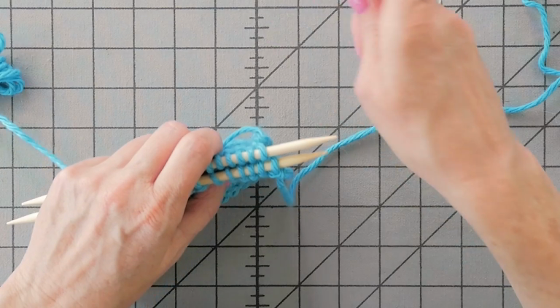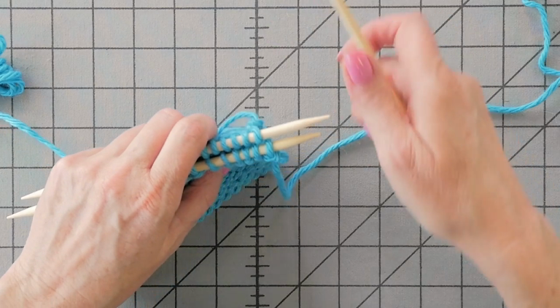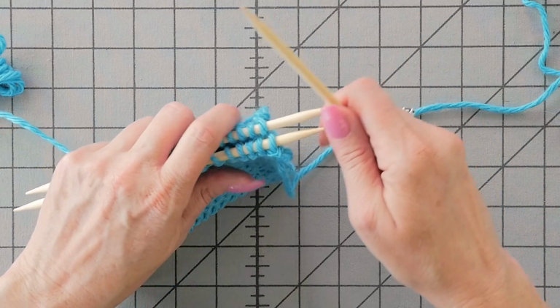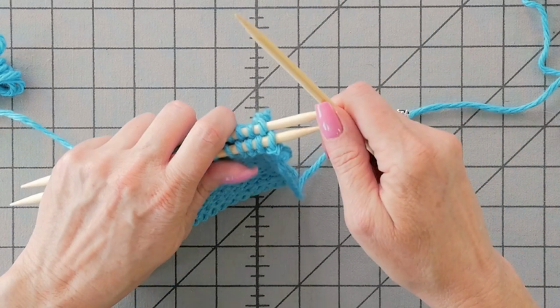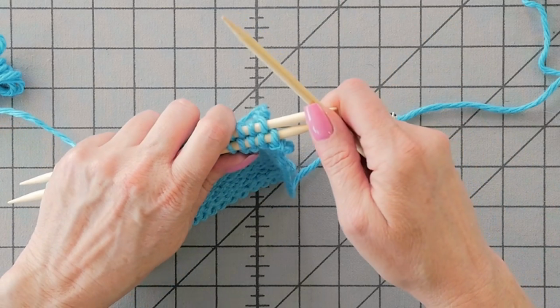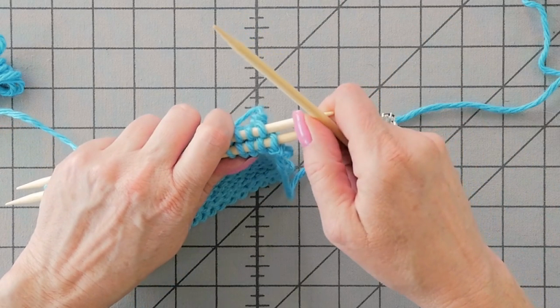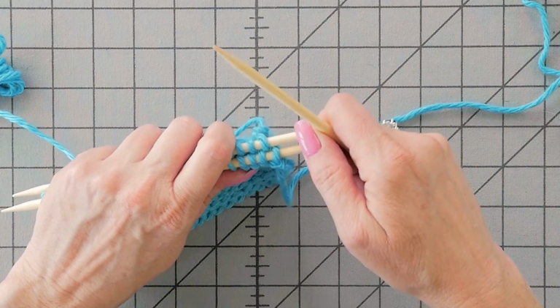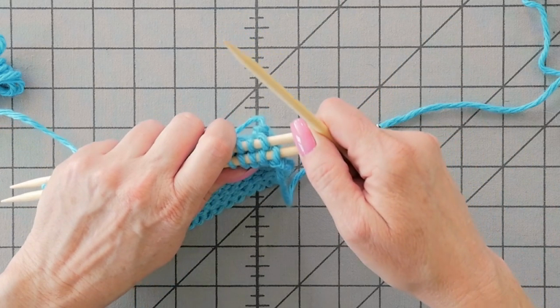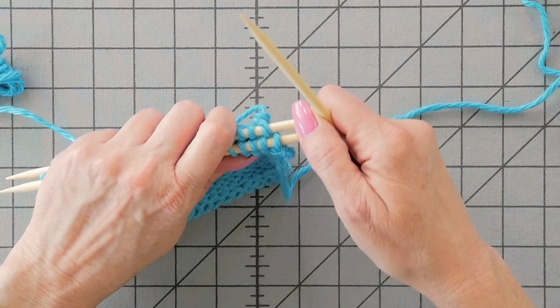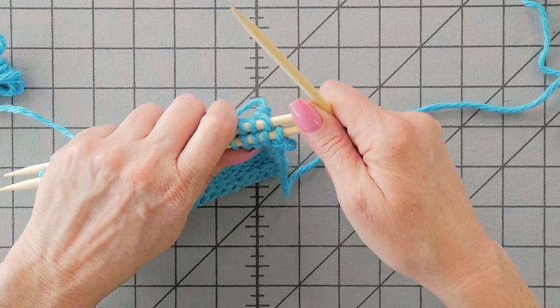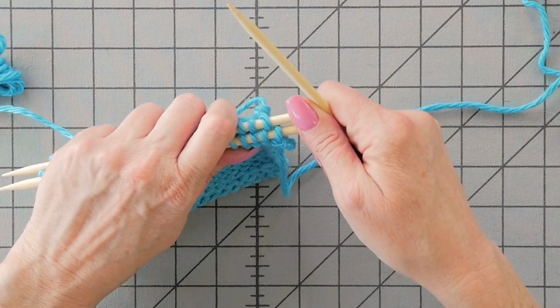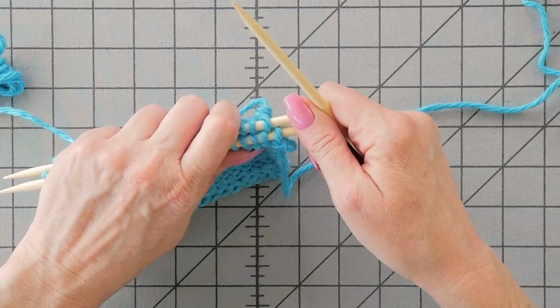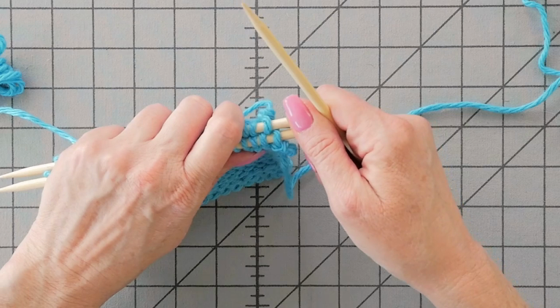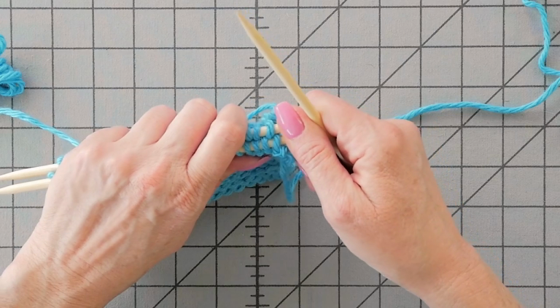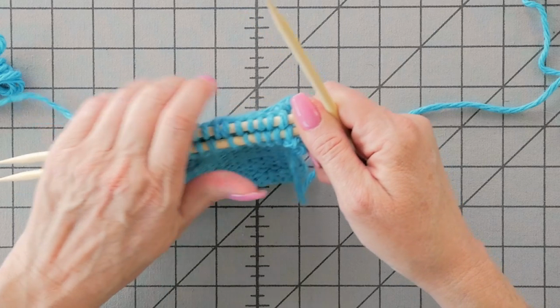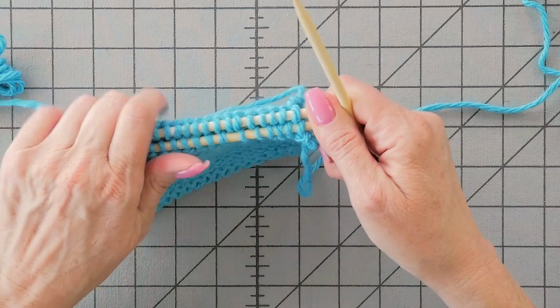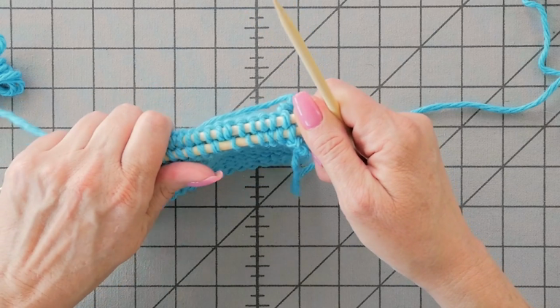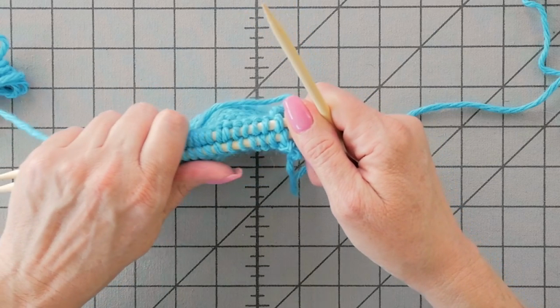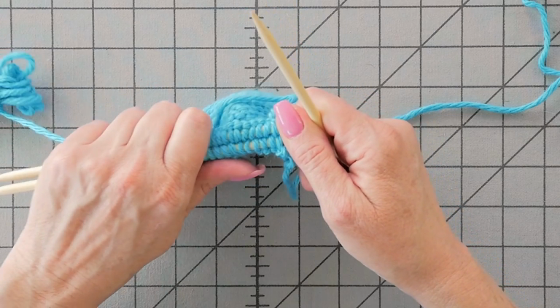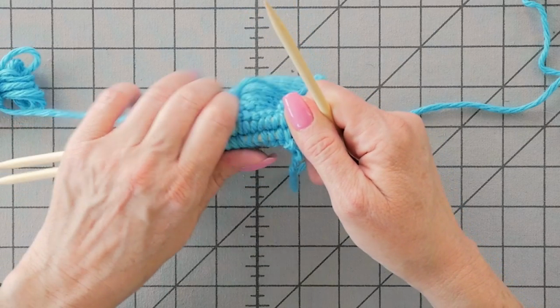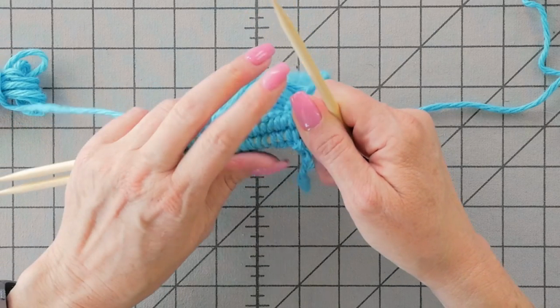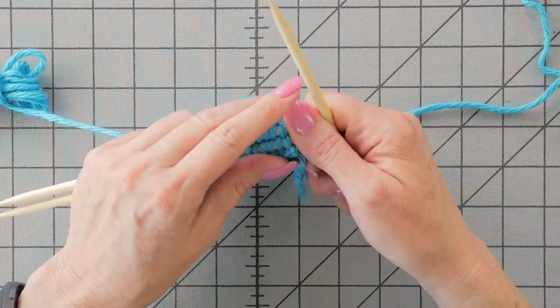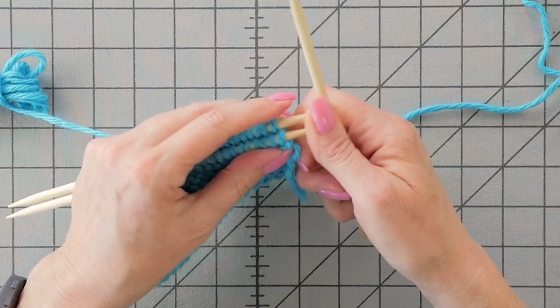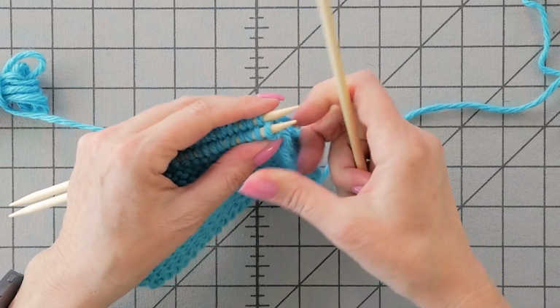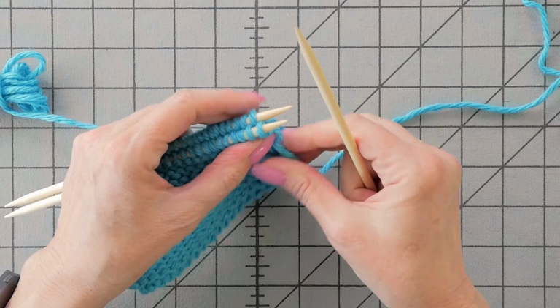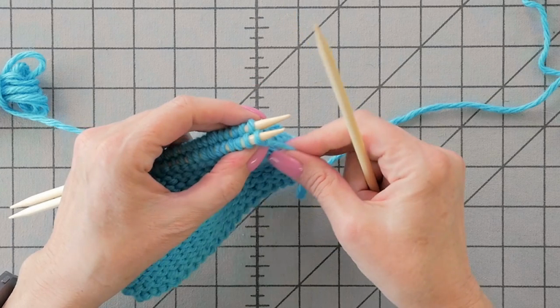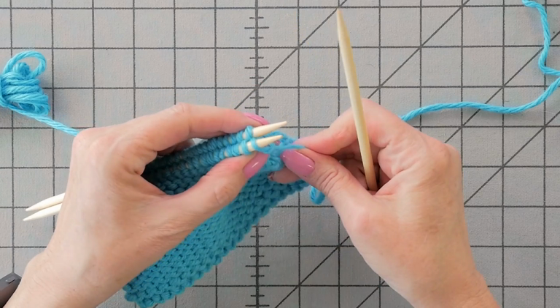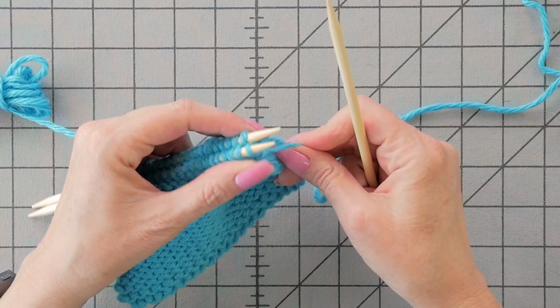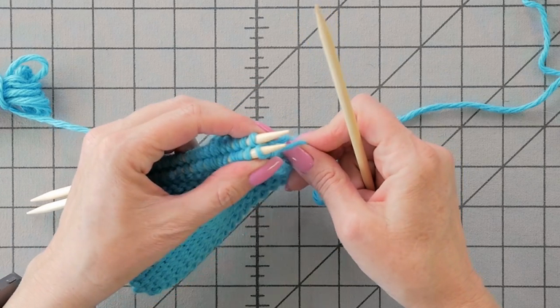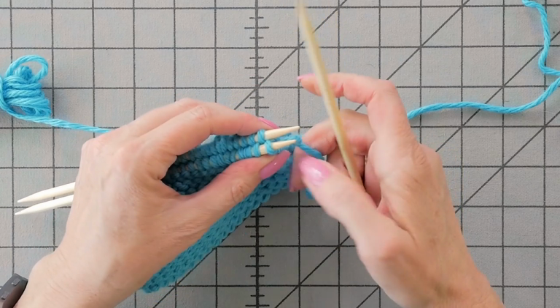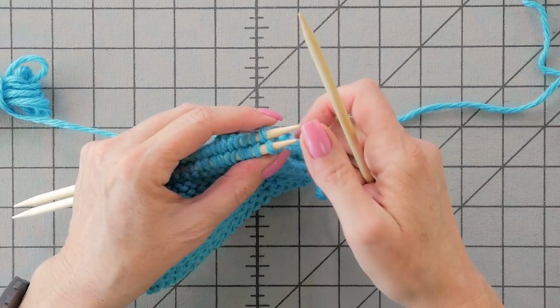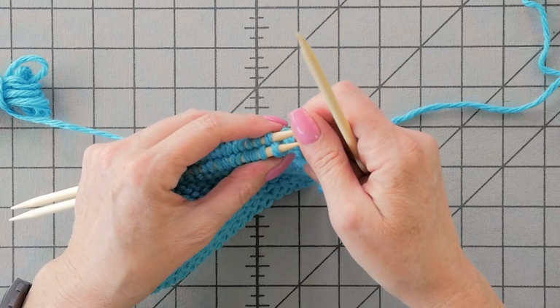I have my two pieces that I want to seam together, and the right sides are on the inside. The wrong side of the work is facing out on both pieces. This is going to leave a ridge, and we want the ridge to end up on the inside of the work.